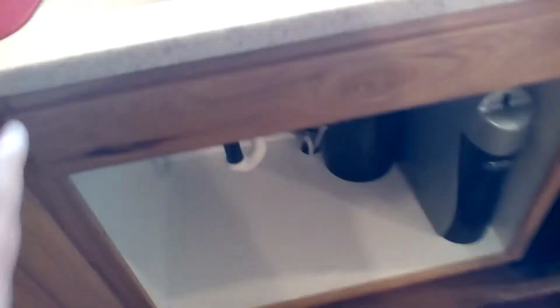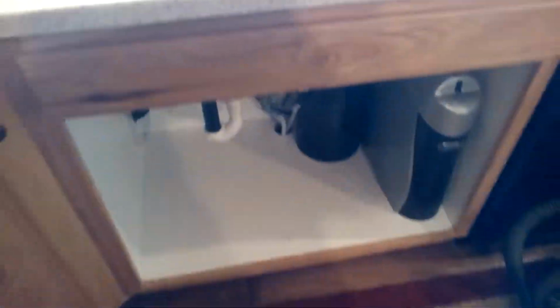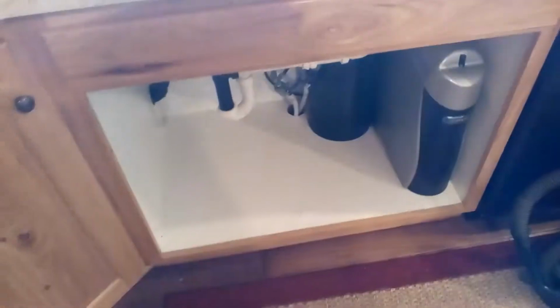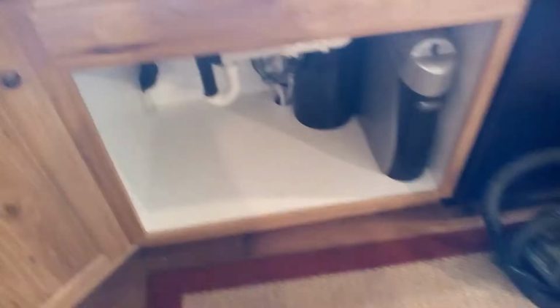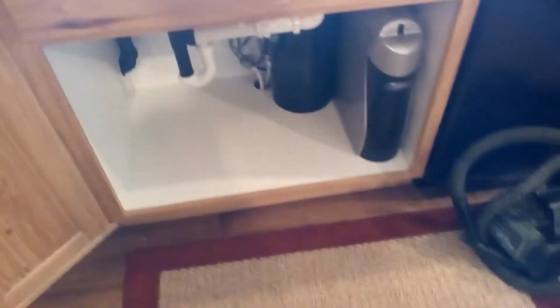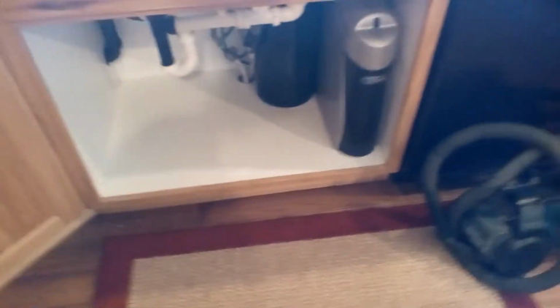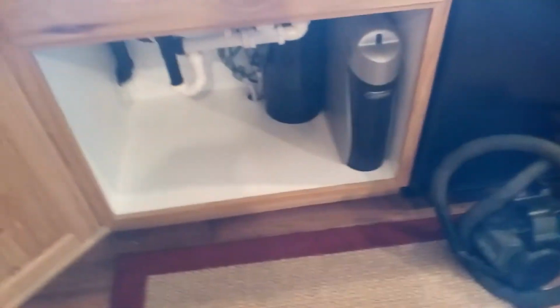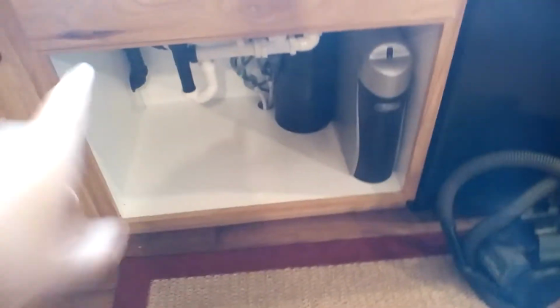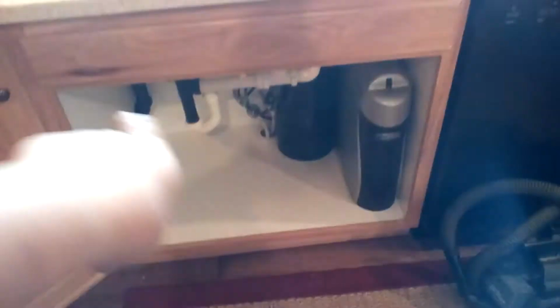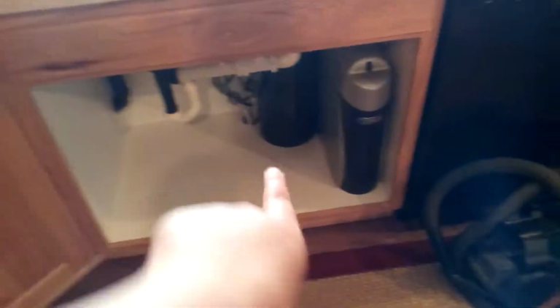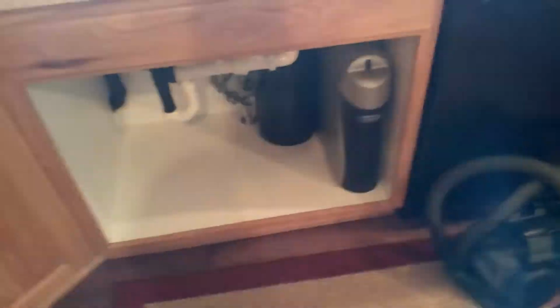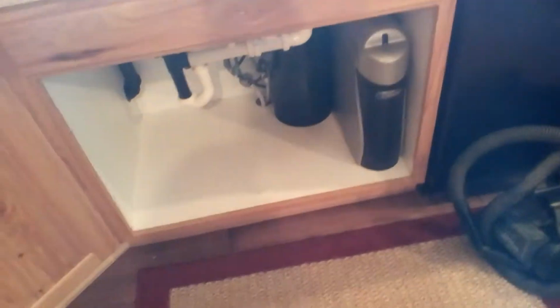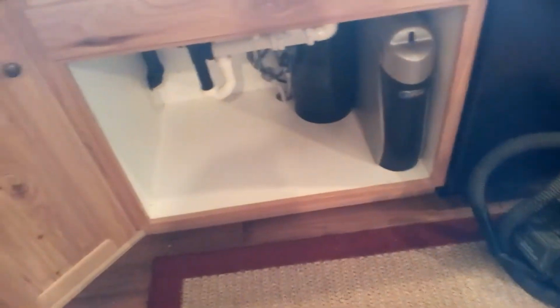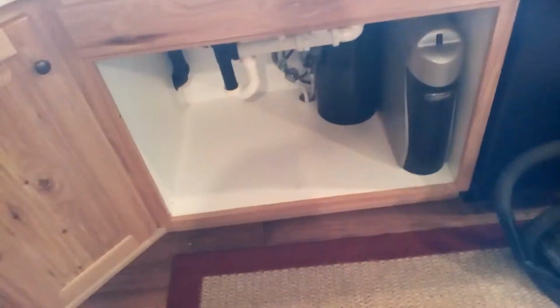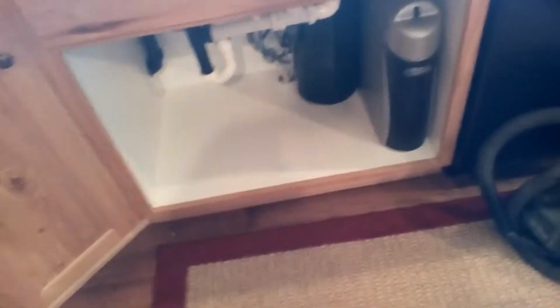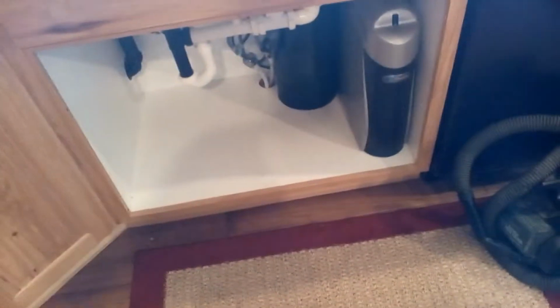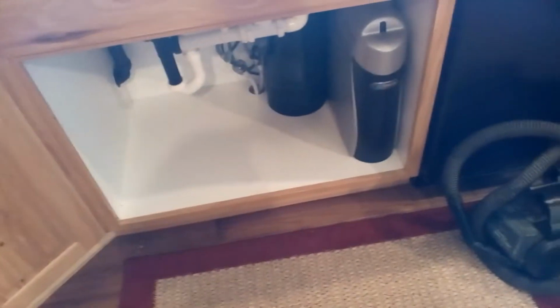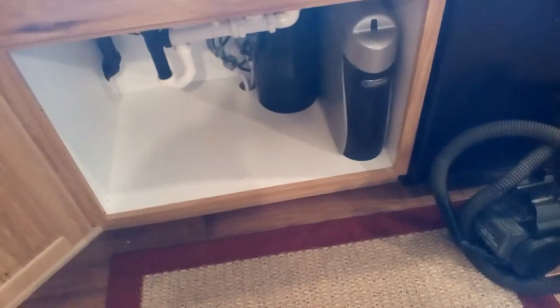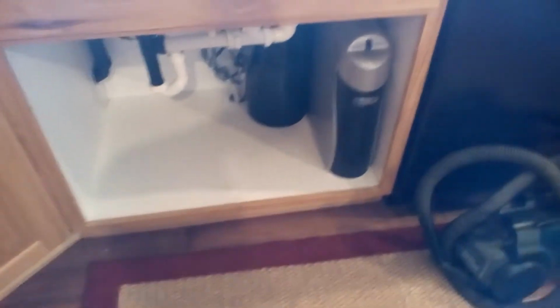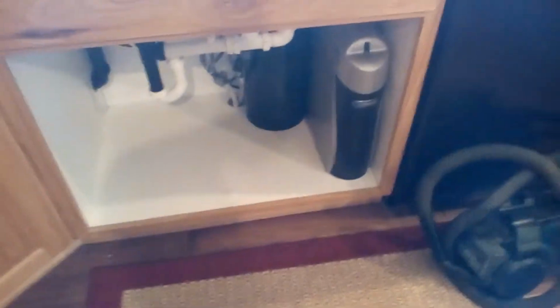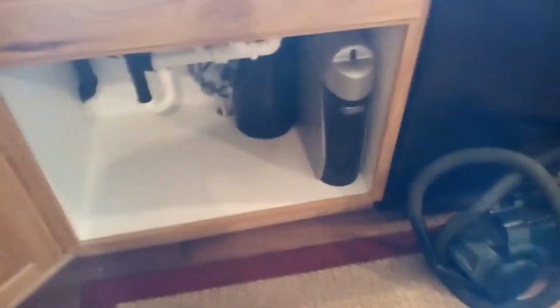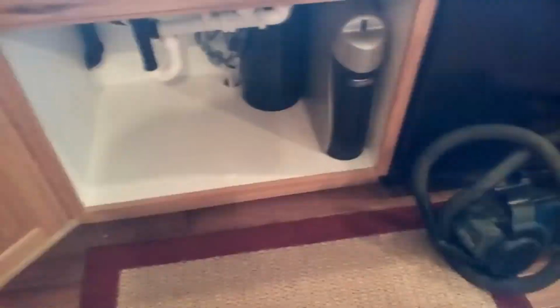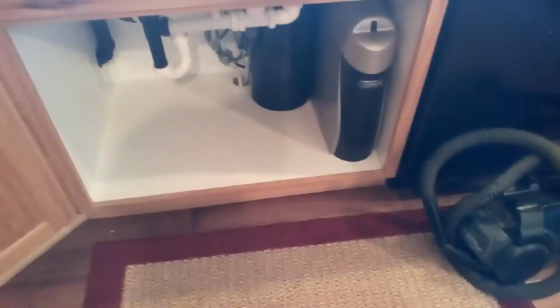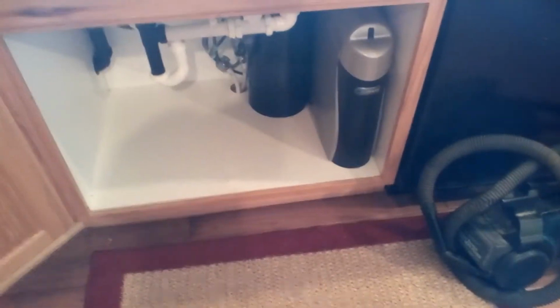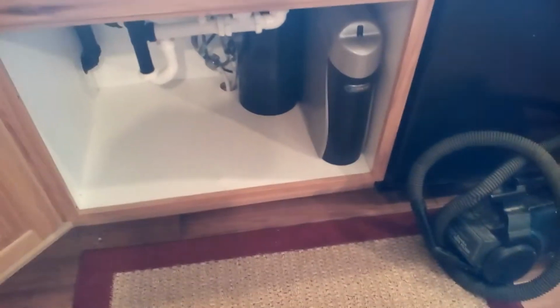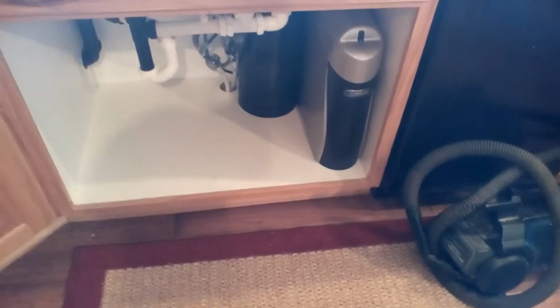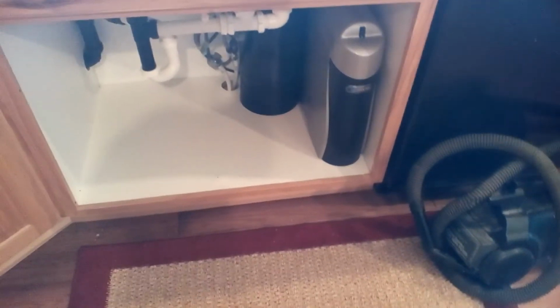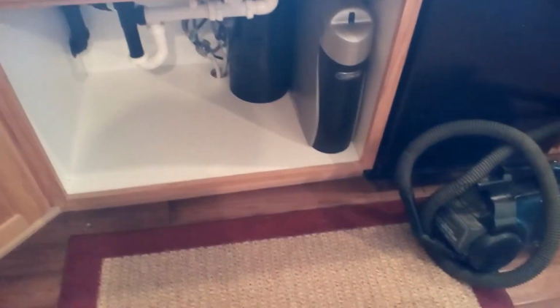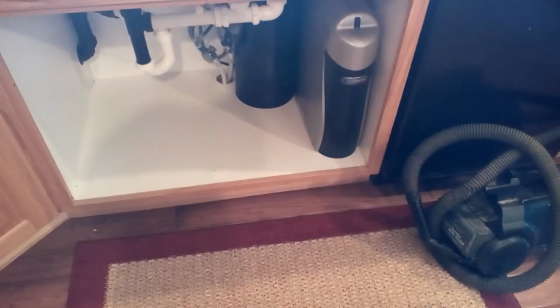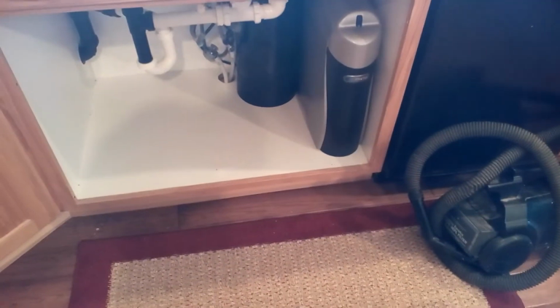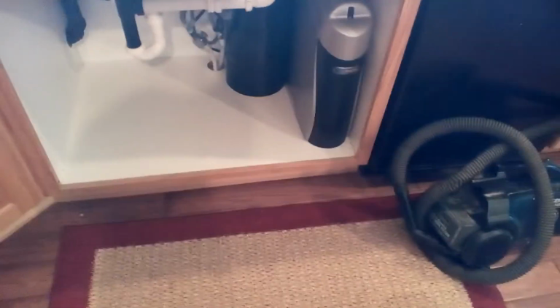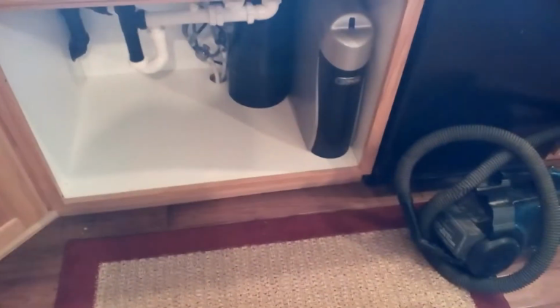We'll get the cupboard doors back on and things will be back to normal. Thanks for watching, guys, and I'll see you tomorrow!